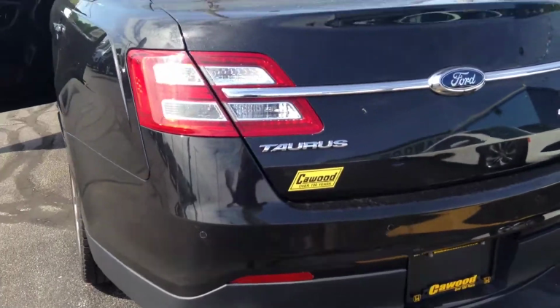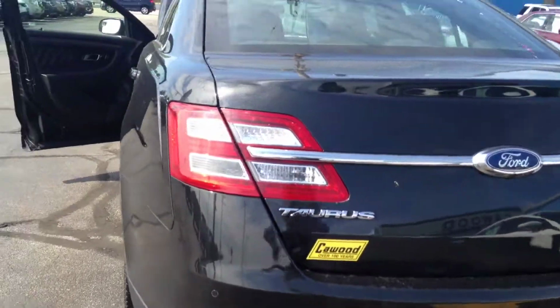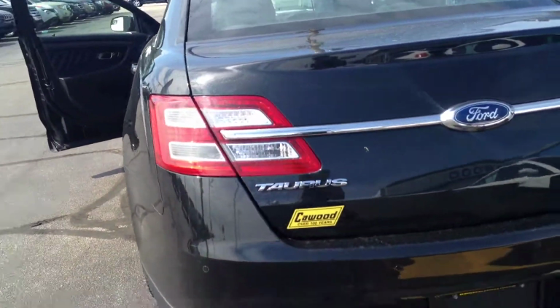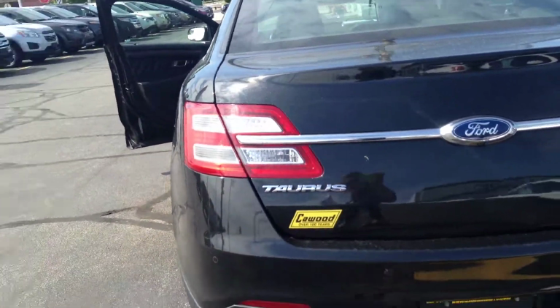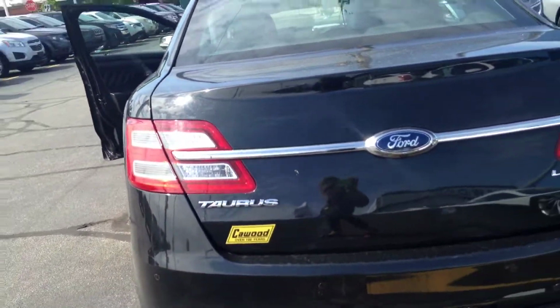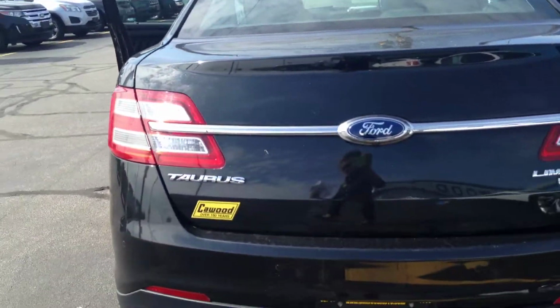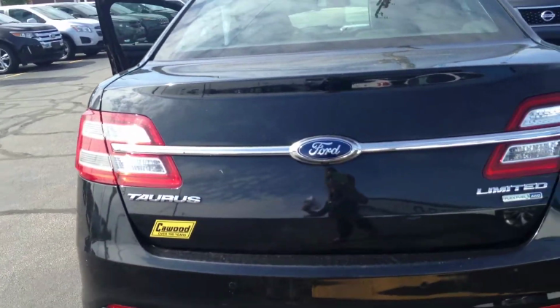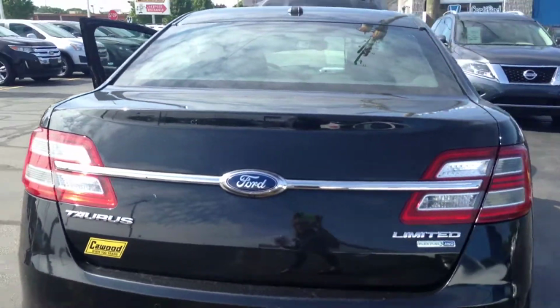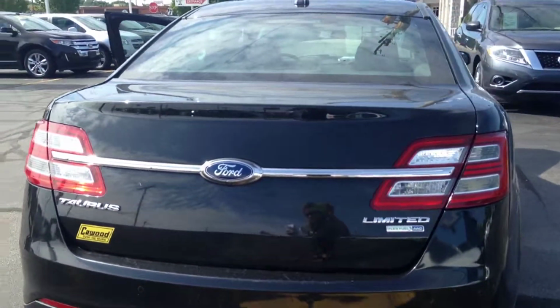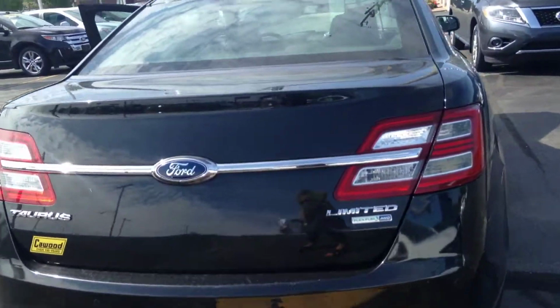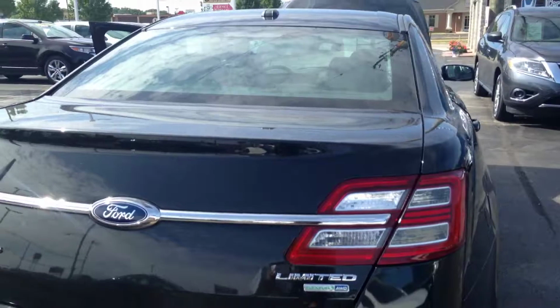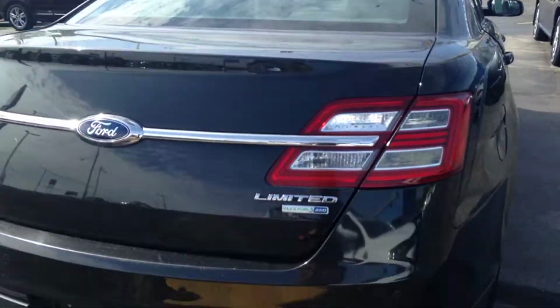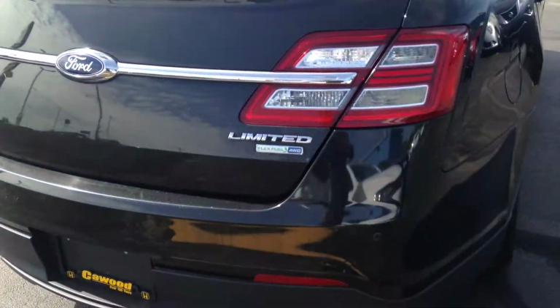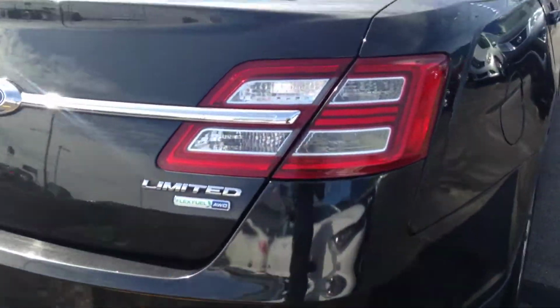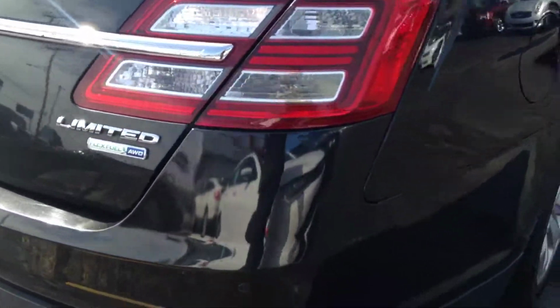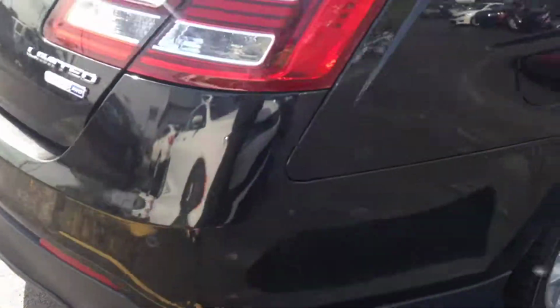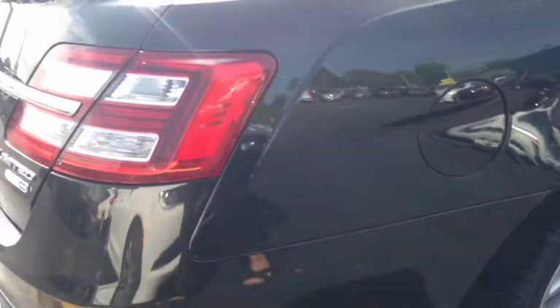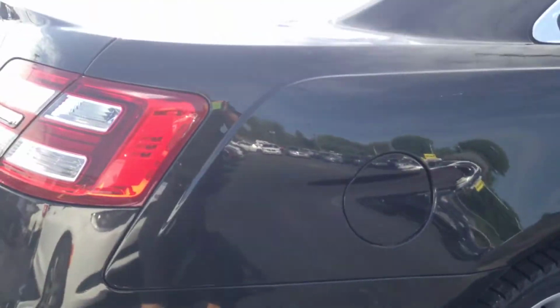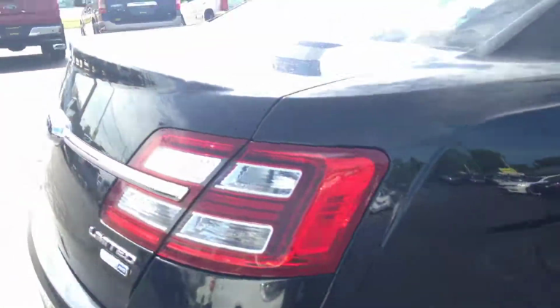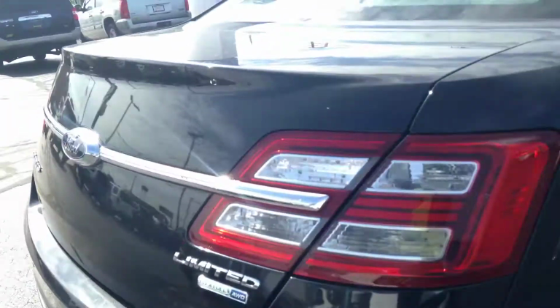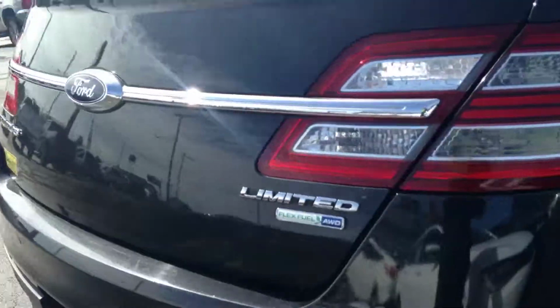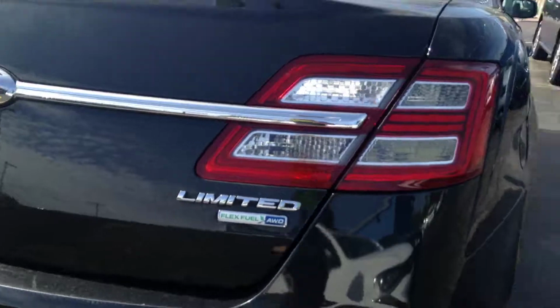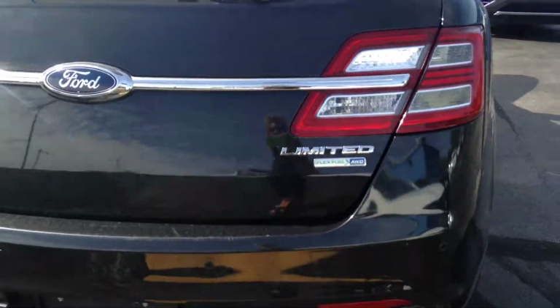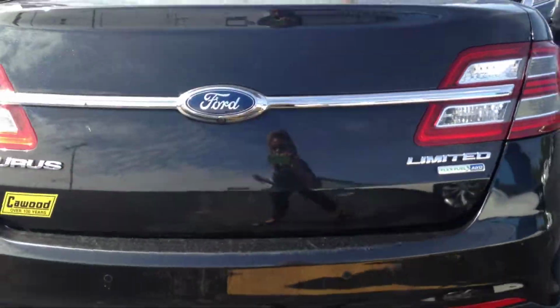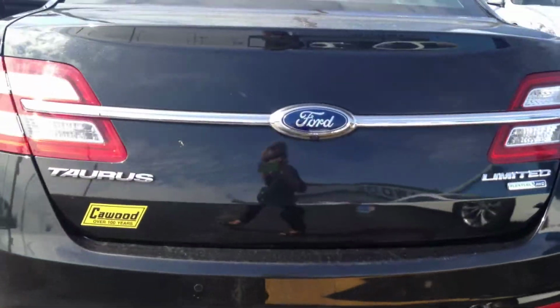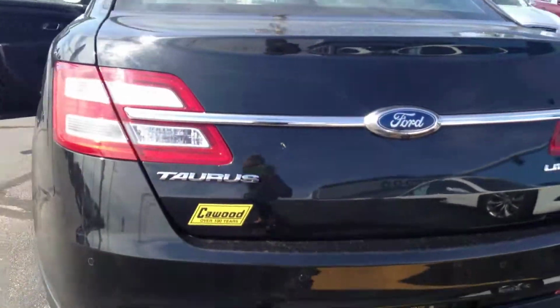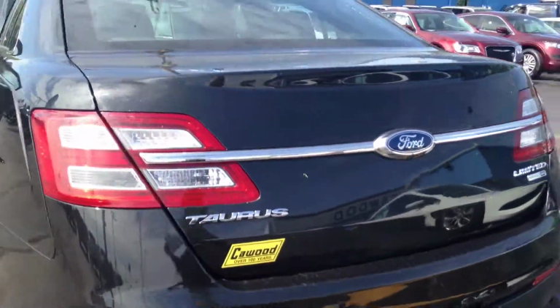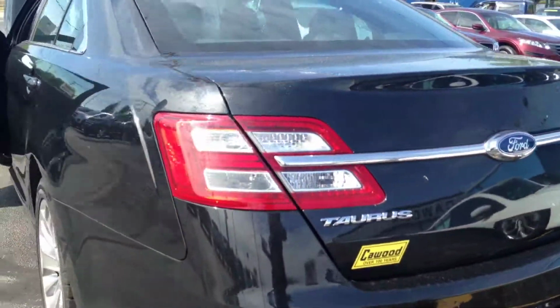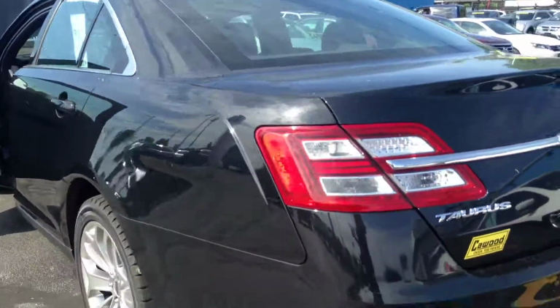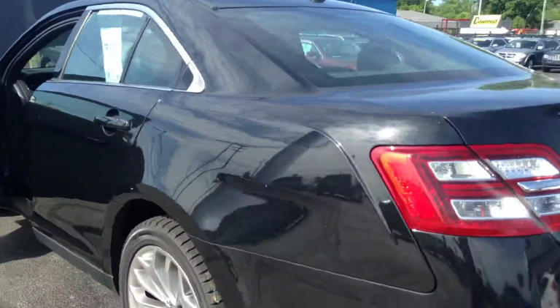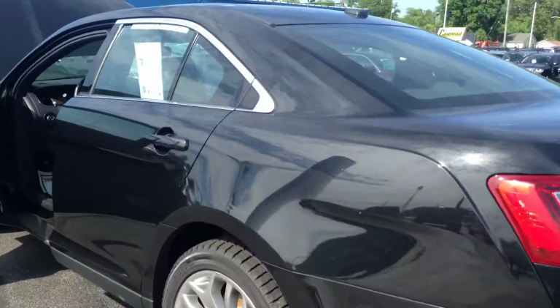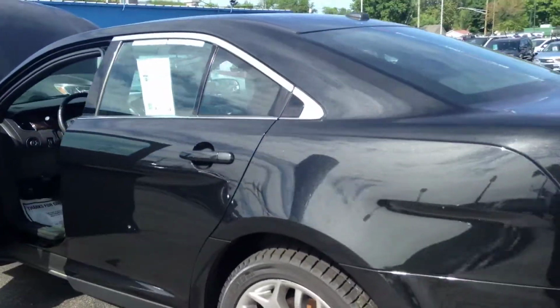It's got 52,000 miles and Kaywood's special price is $17,623. It's a Taurus Limited, flex fuel, all-wheel drive, in black — black on black.